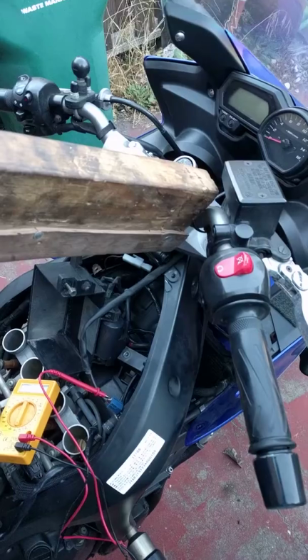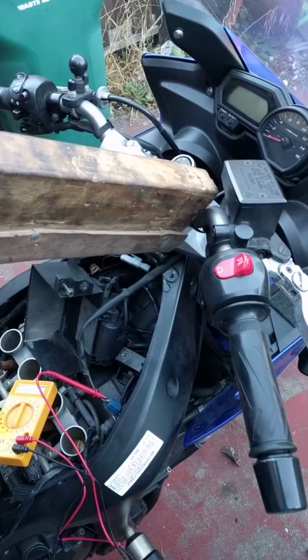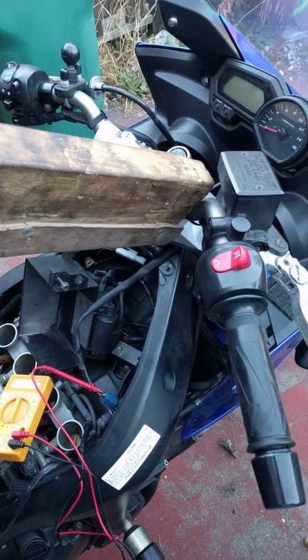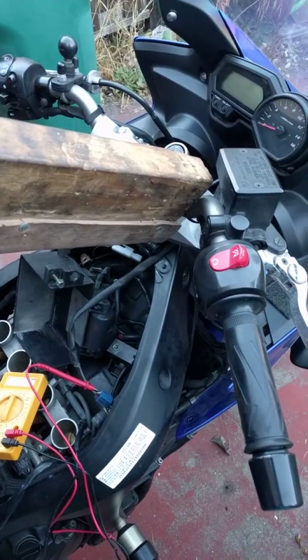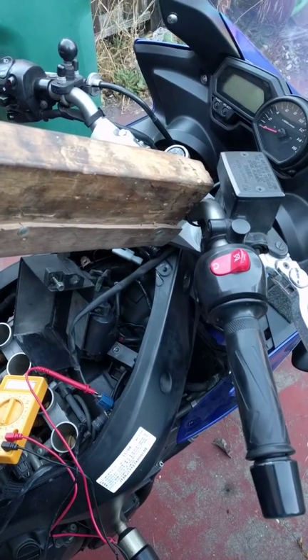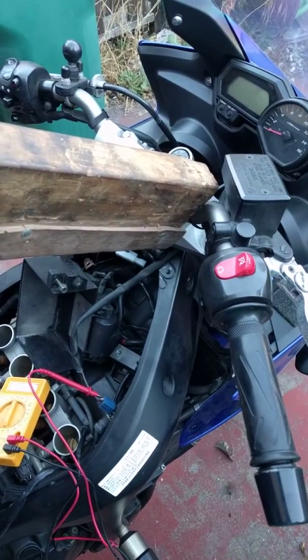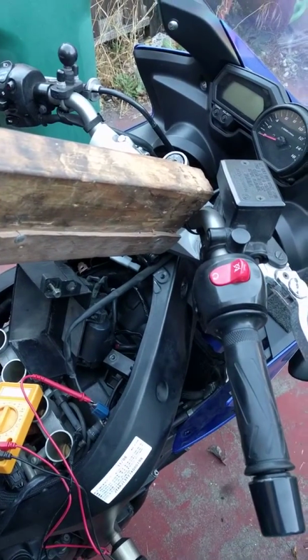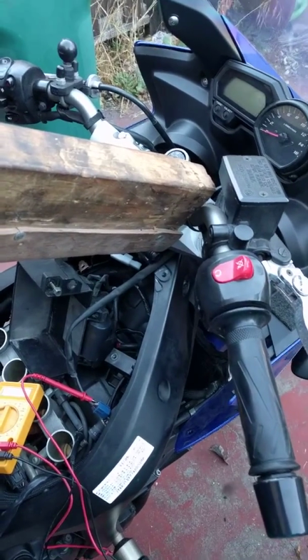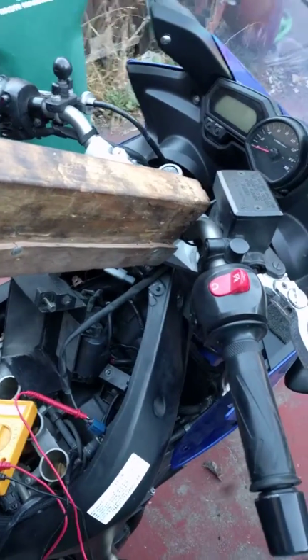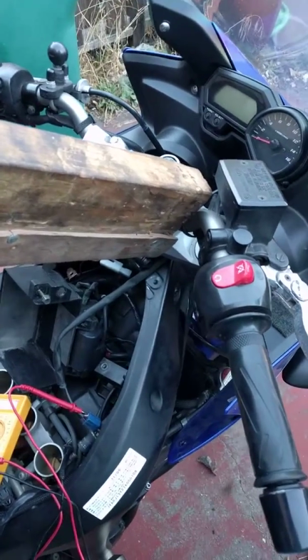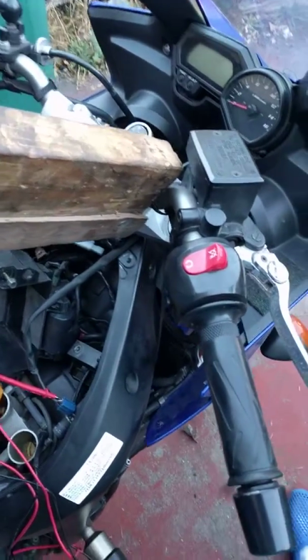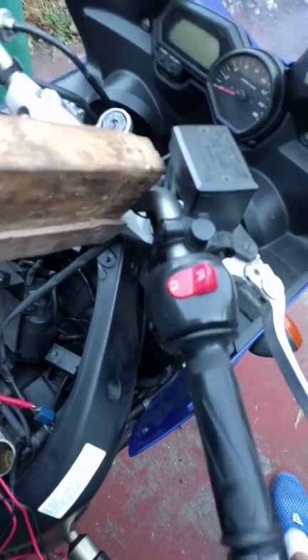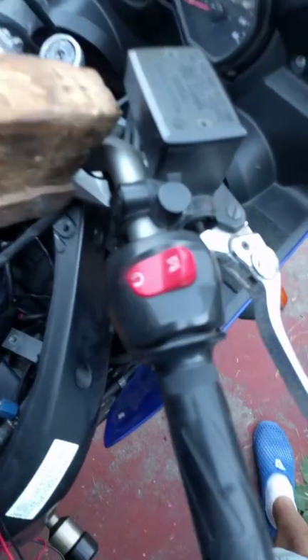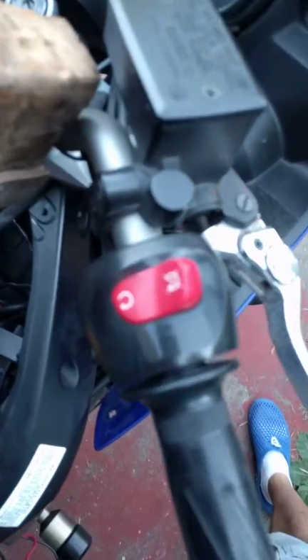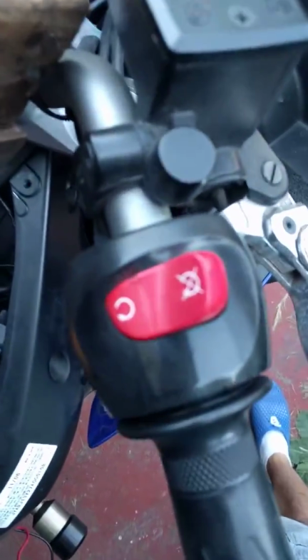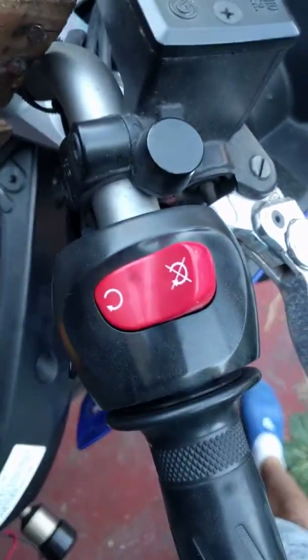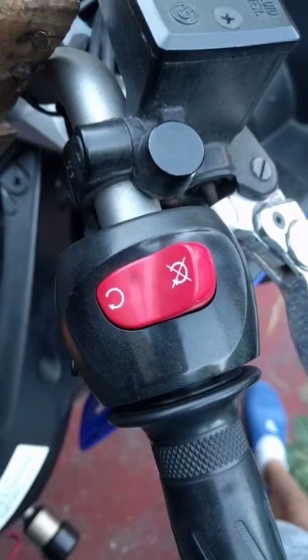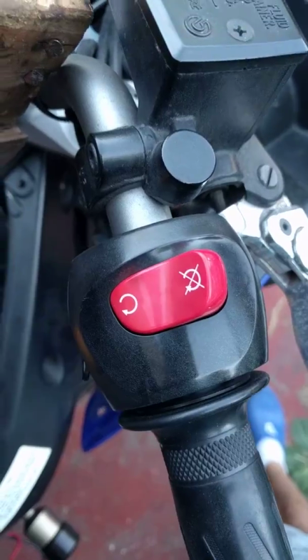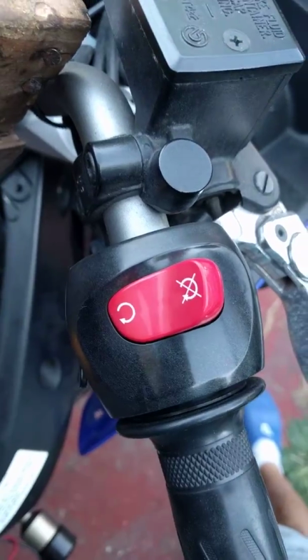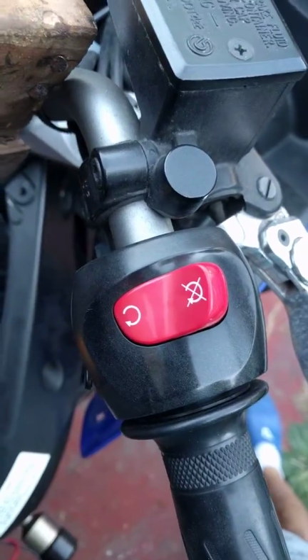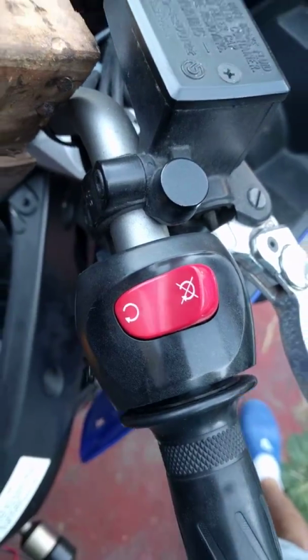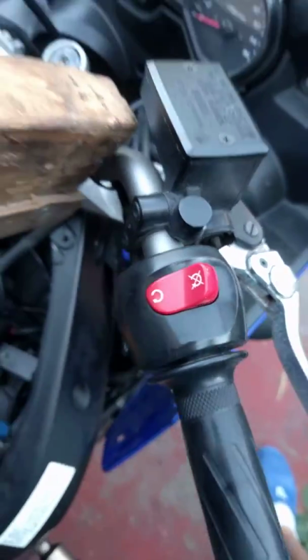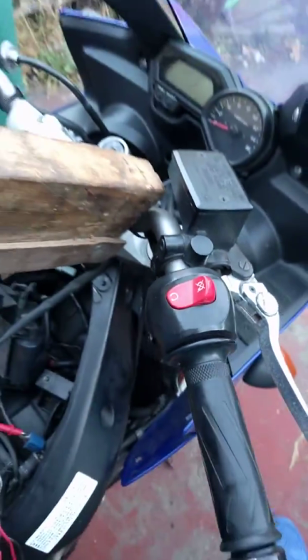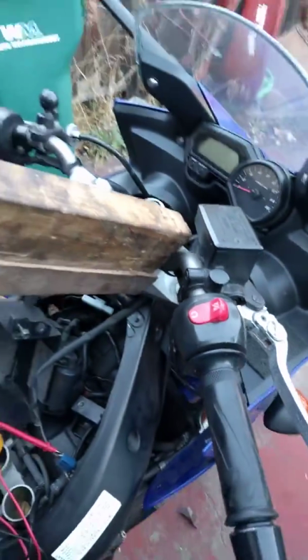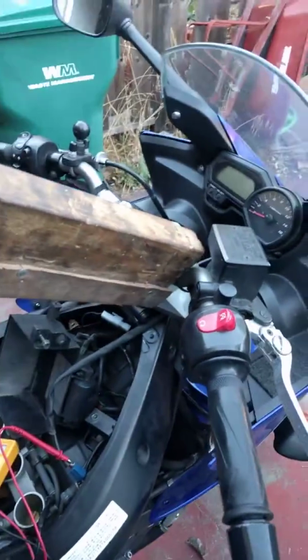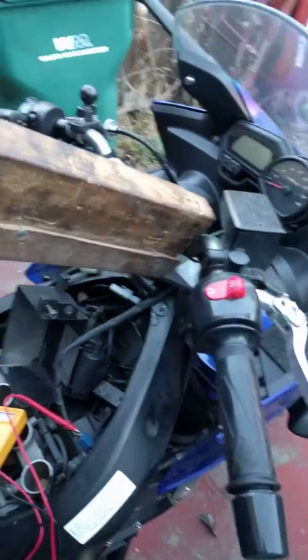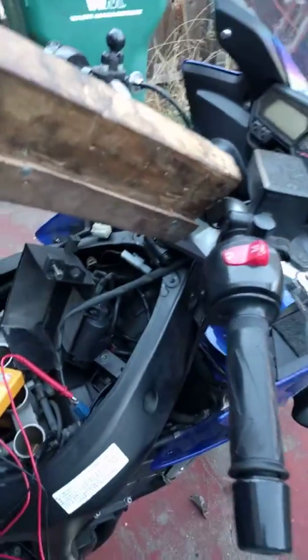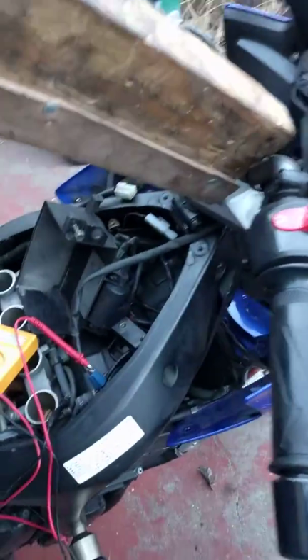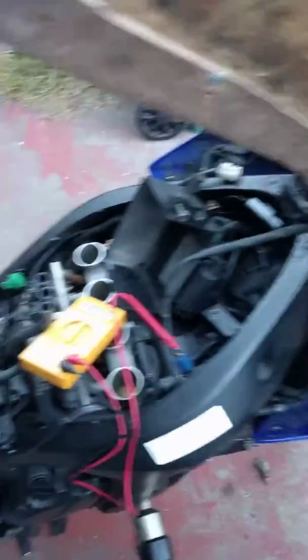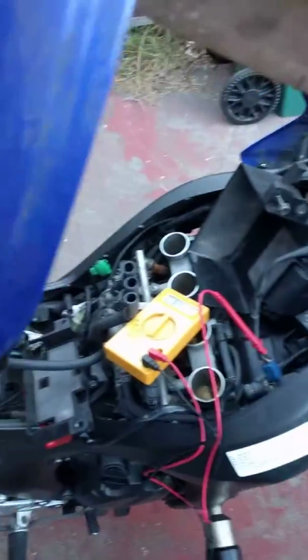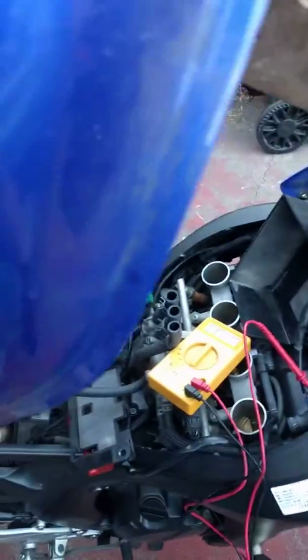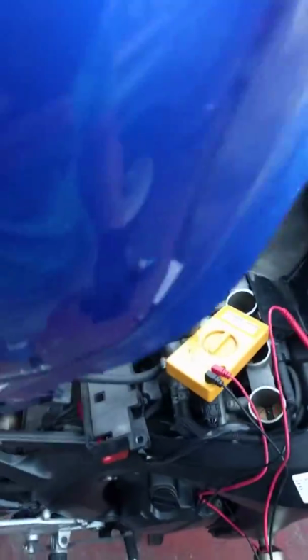What's up YouTube? Here's a video on how to test your kill switch on your Yamaha FZ6. This is a 2007.